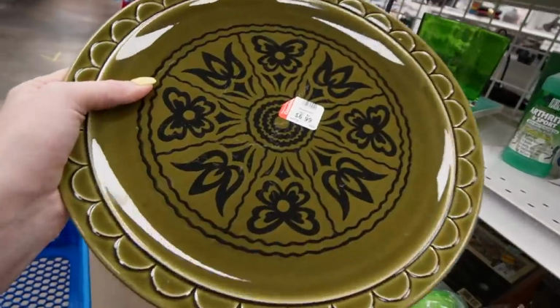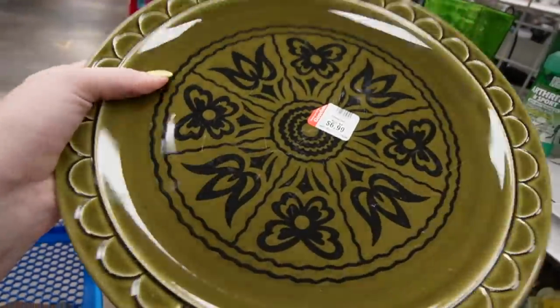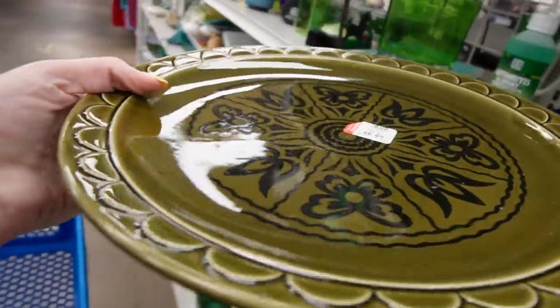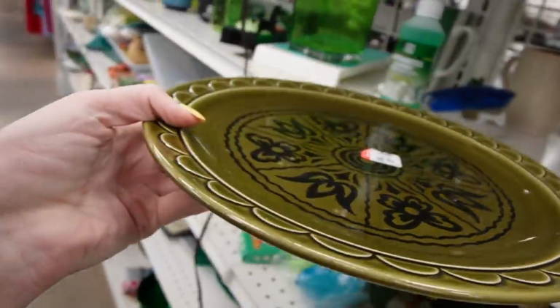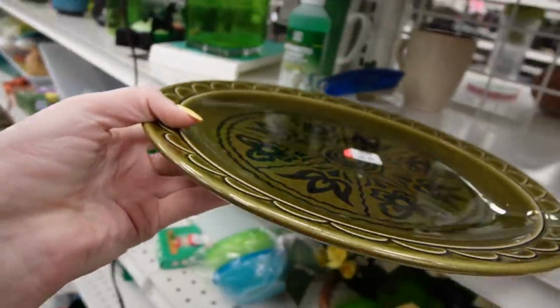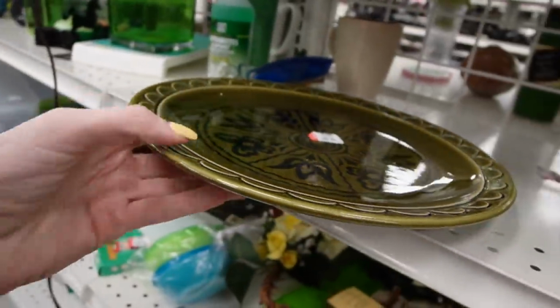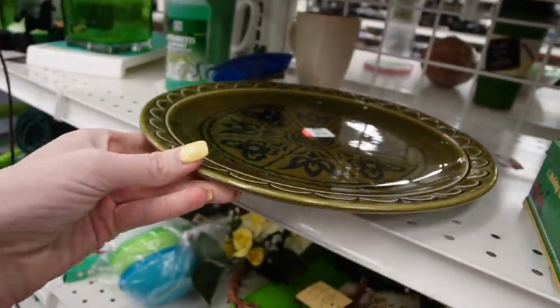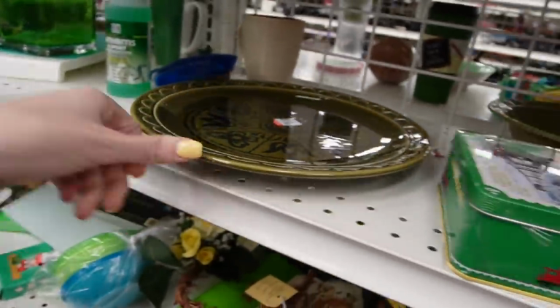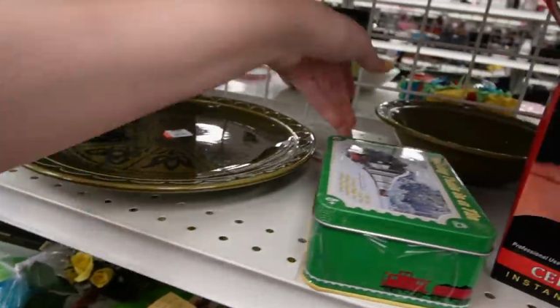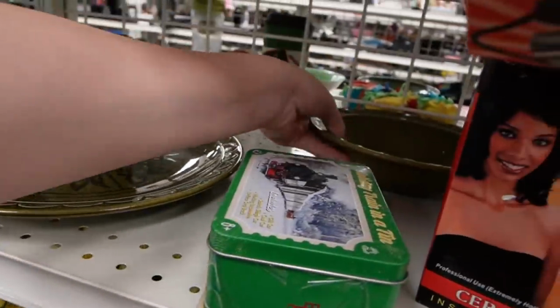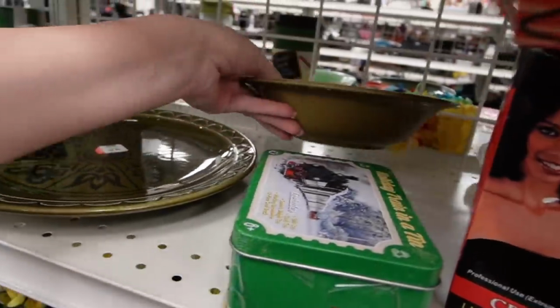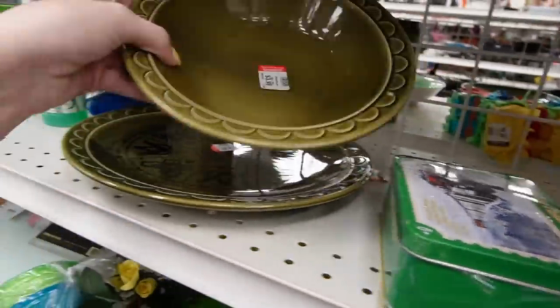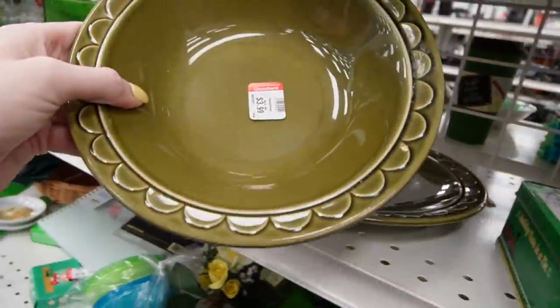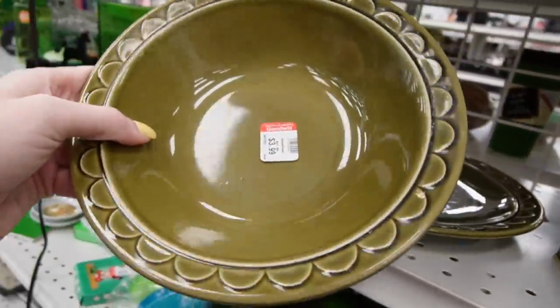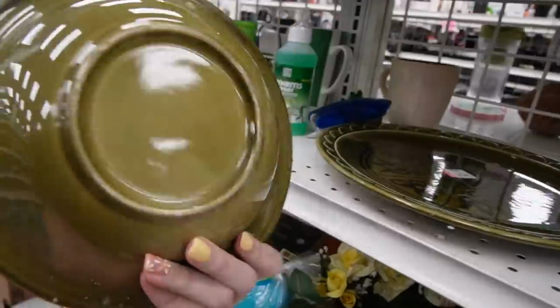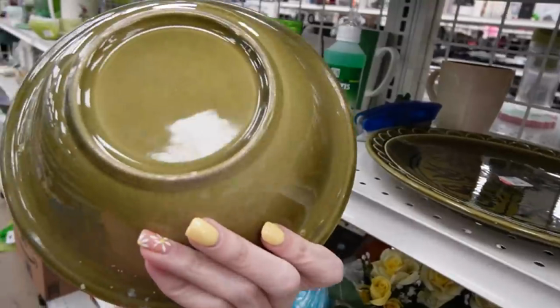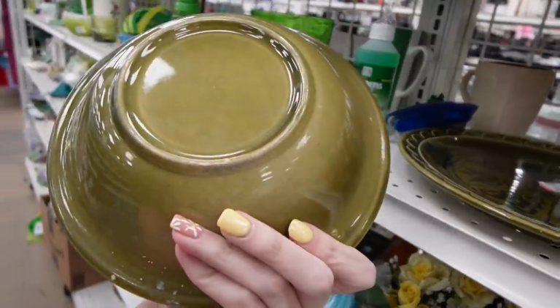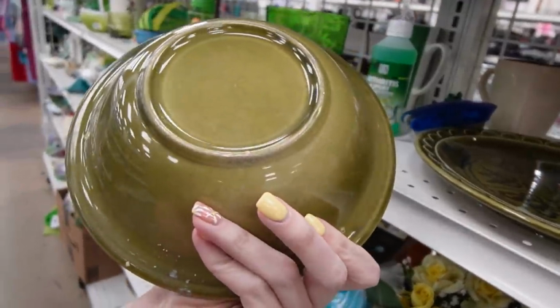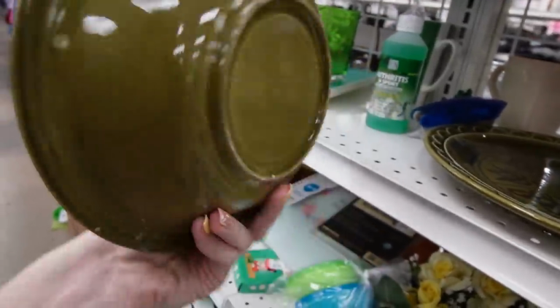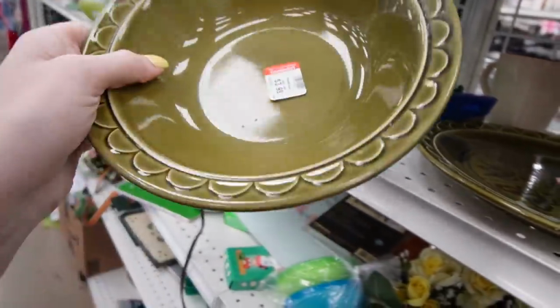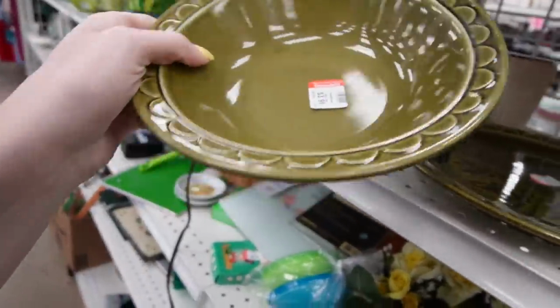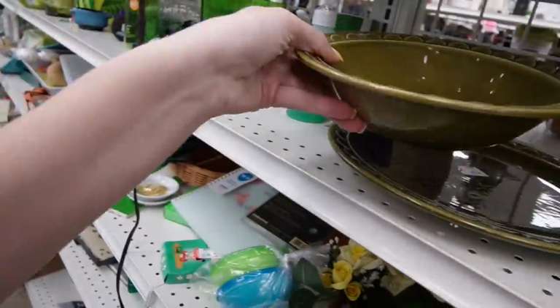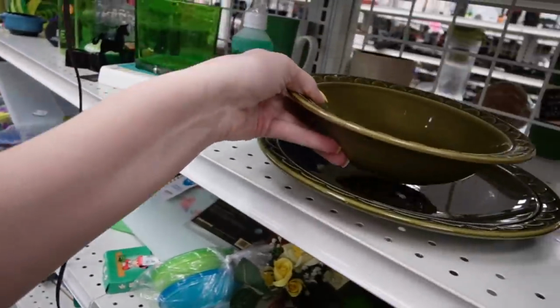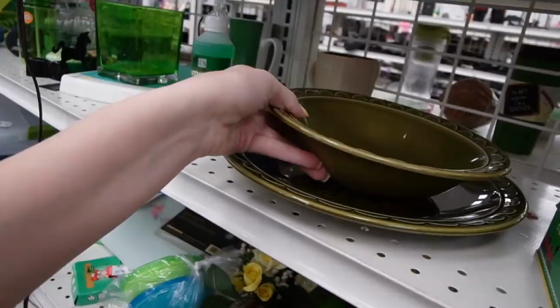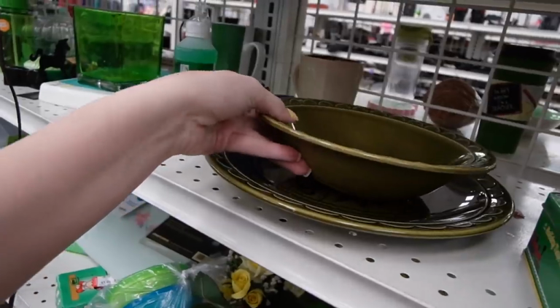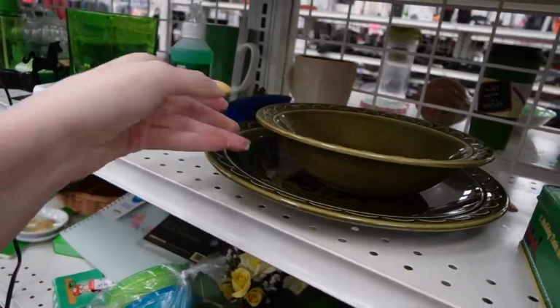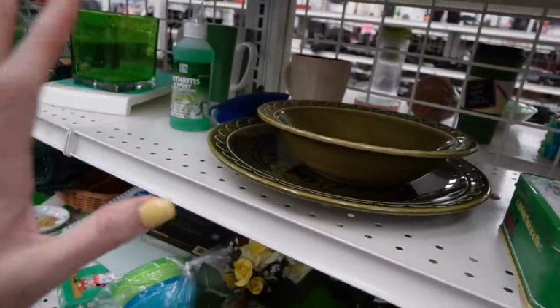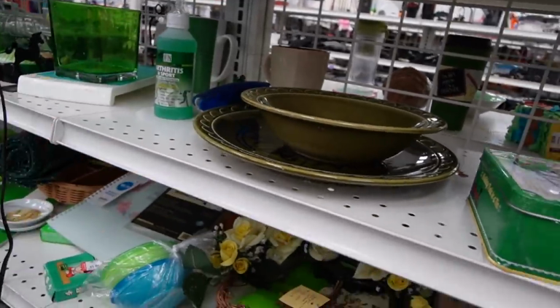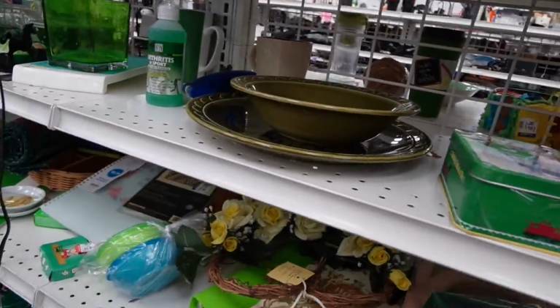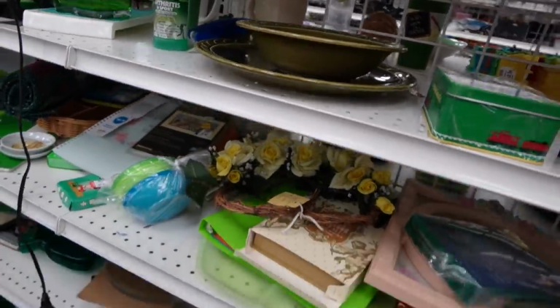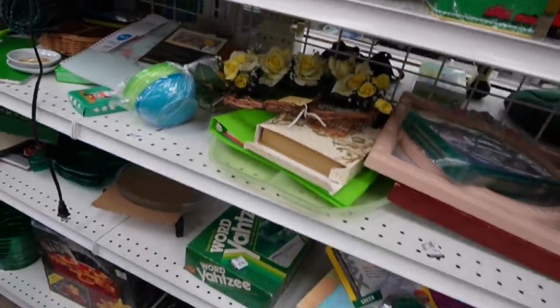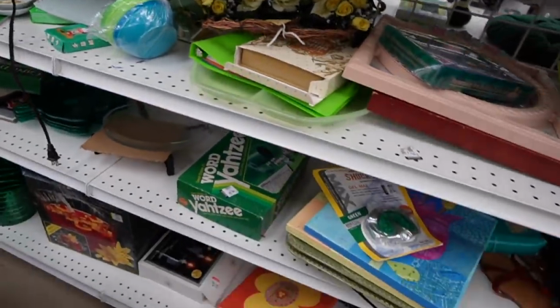There are a lot of utensil scratches on that, and it matches a coffee pot that I picked up a few weeks ago at Shillington. I still haven't listed that coffee pot, so I don't know if I really need a bowl that matches.